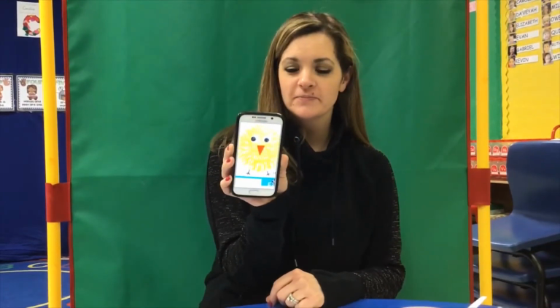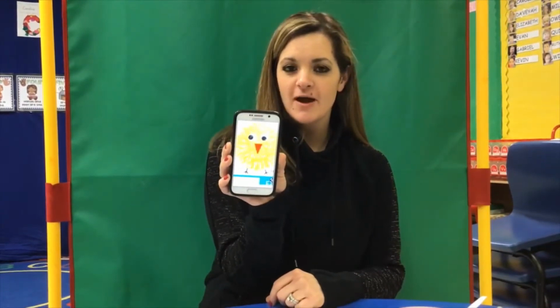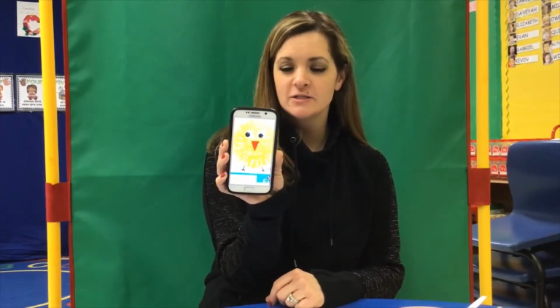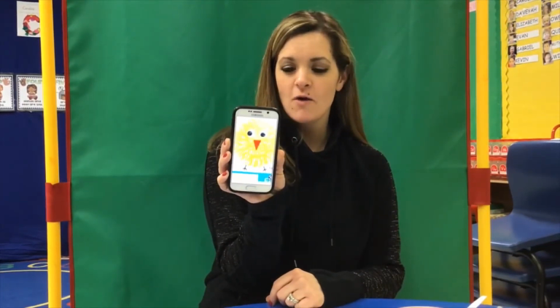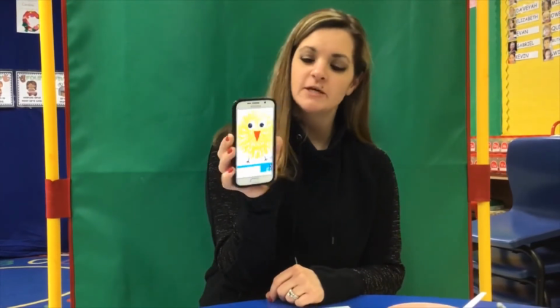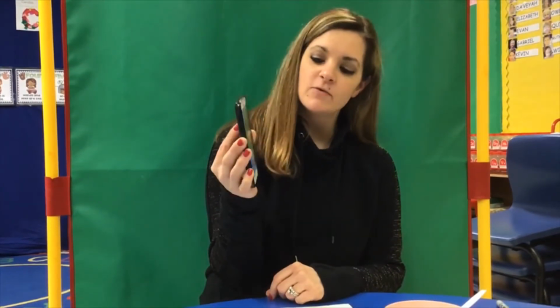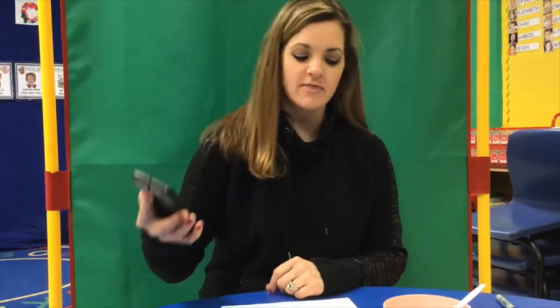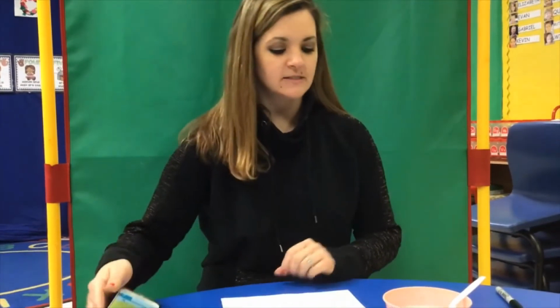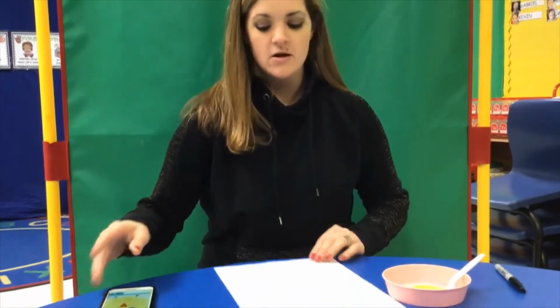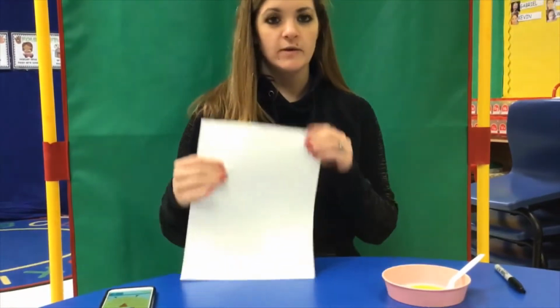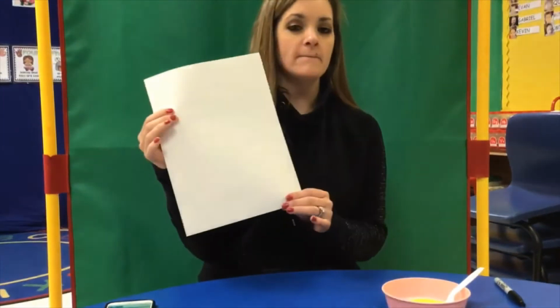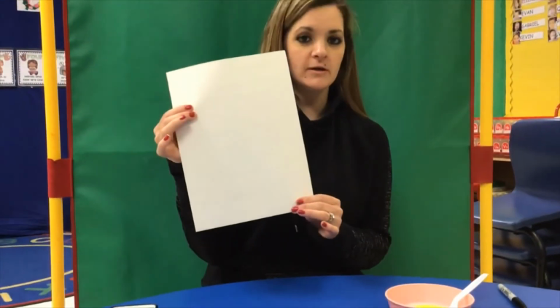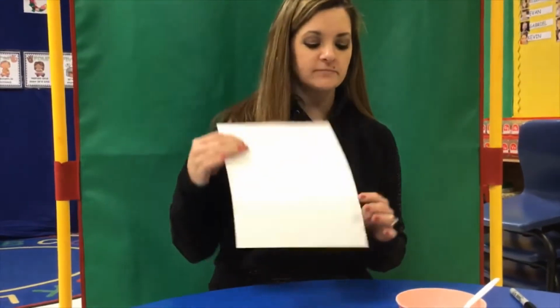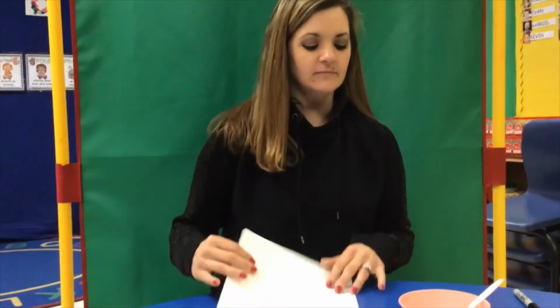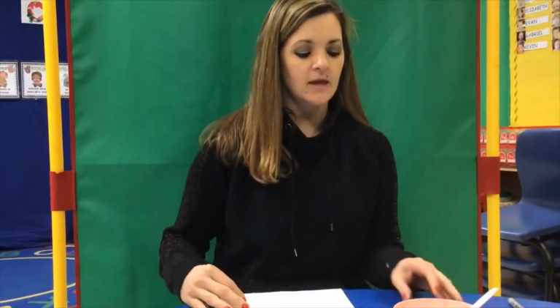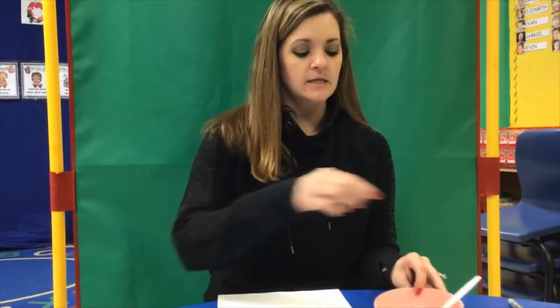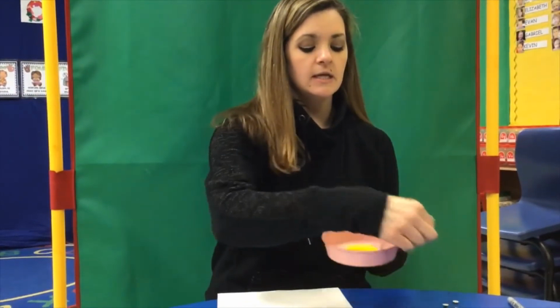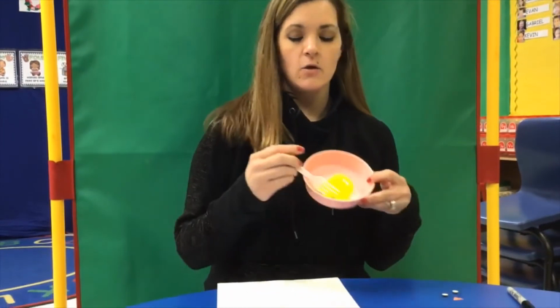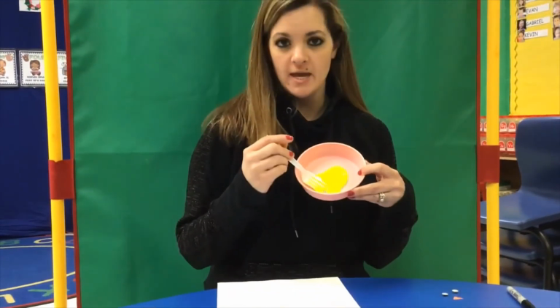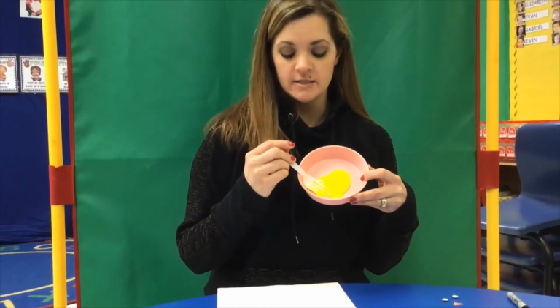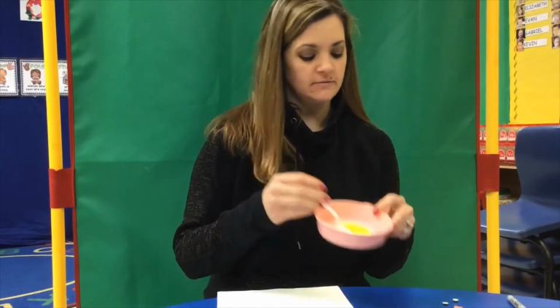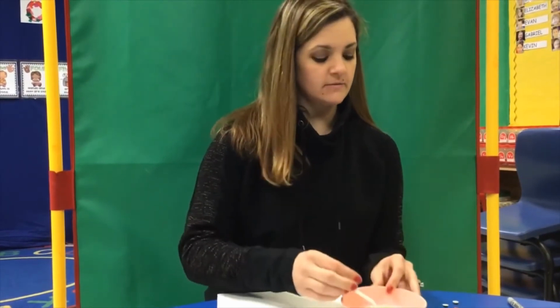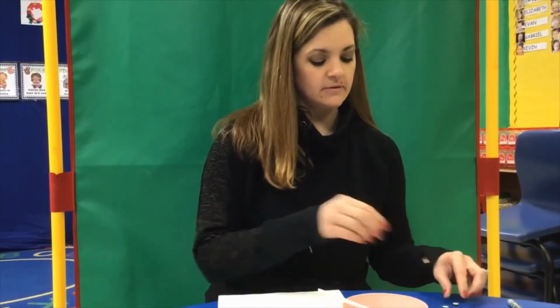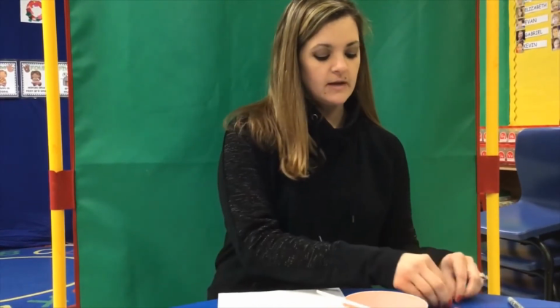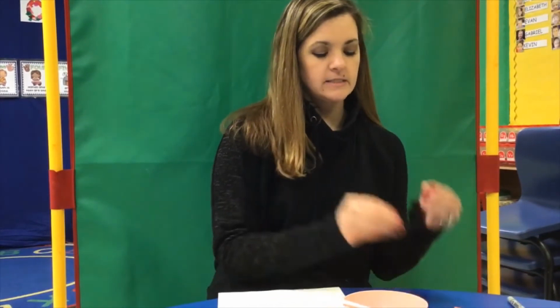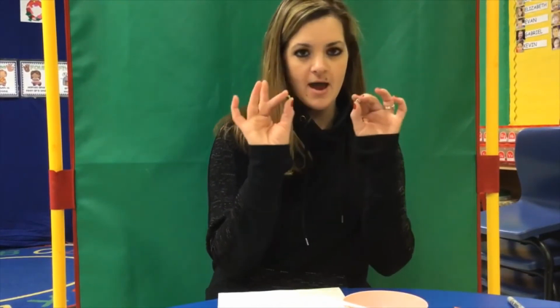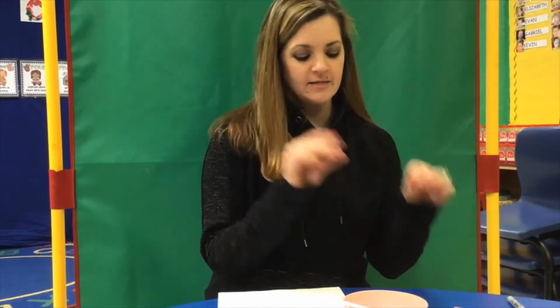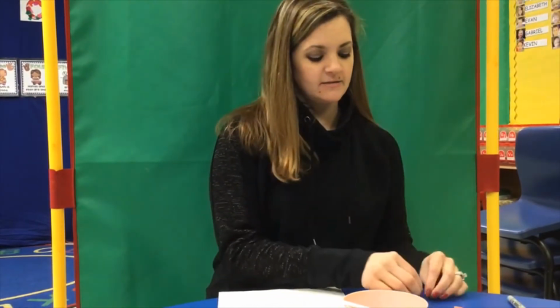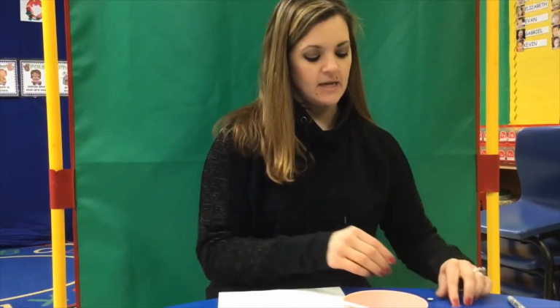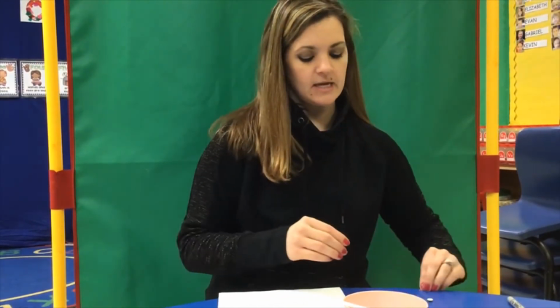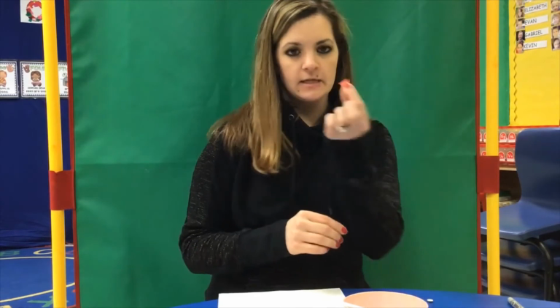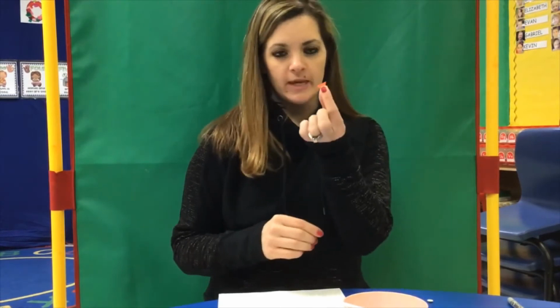Our materials for this are: you need paper, yellow paint, some eyes, and a little beak.